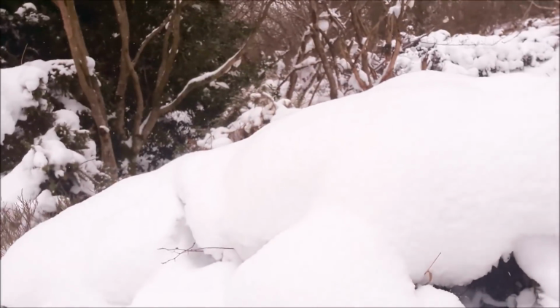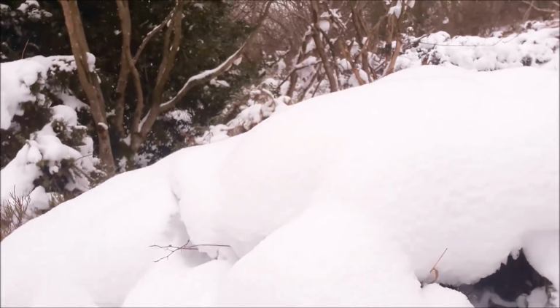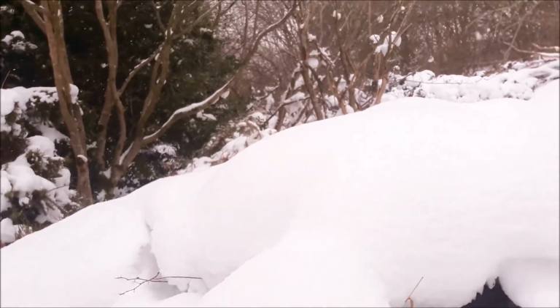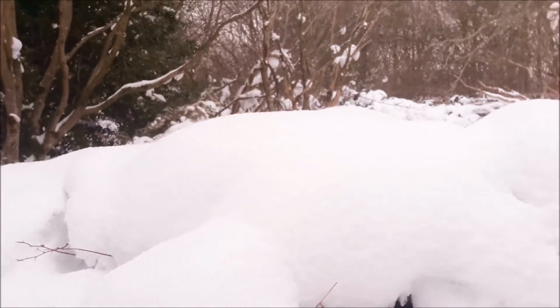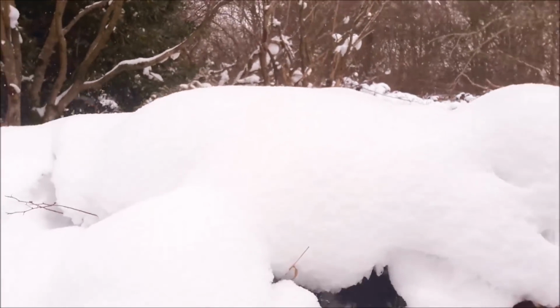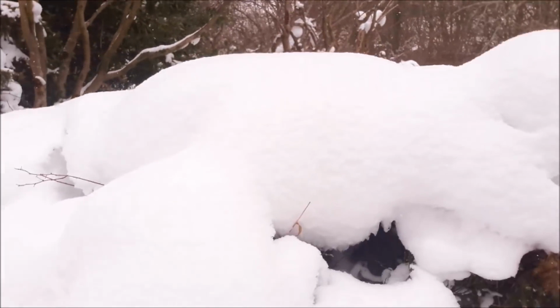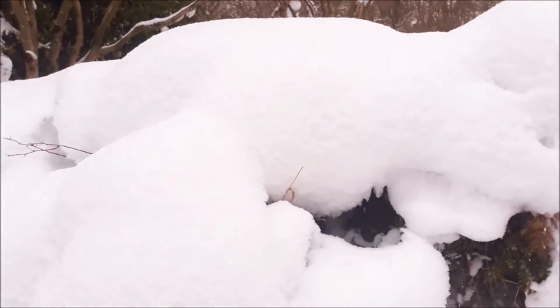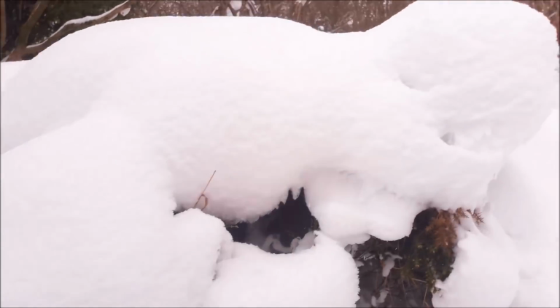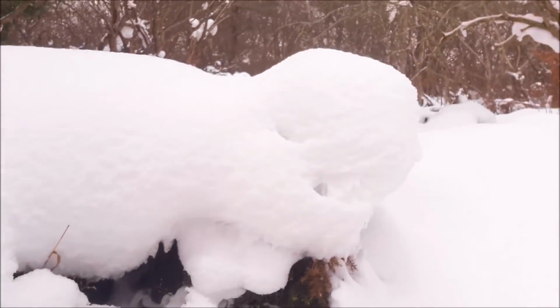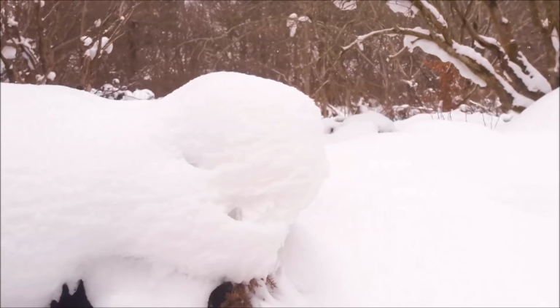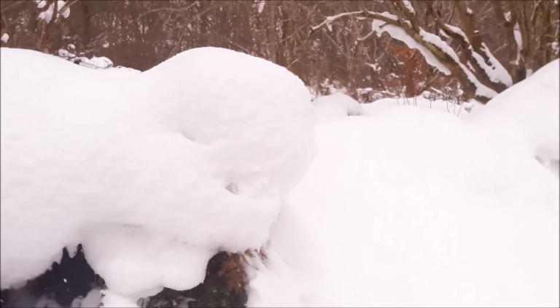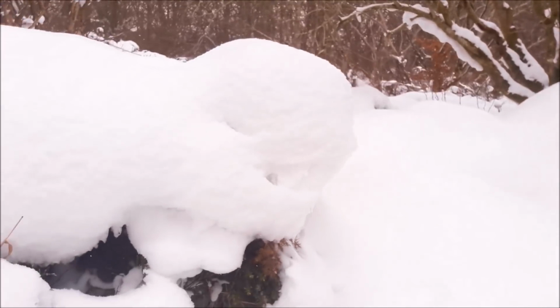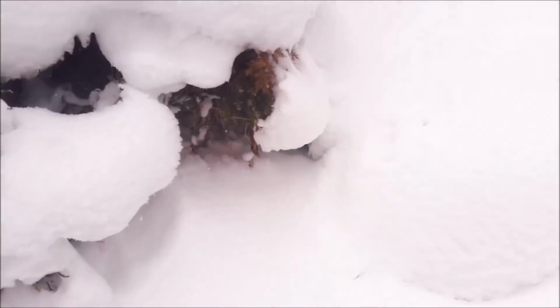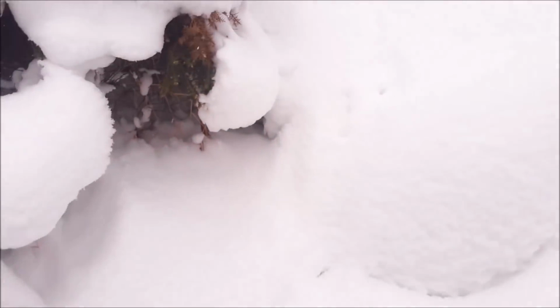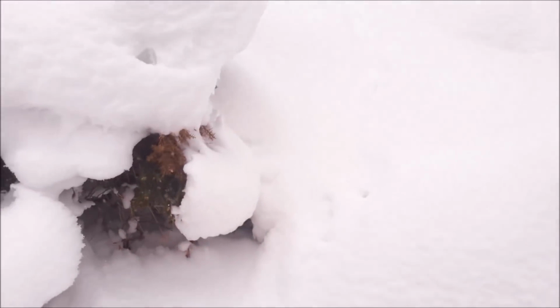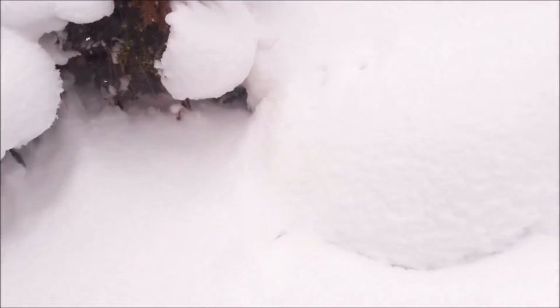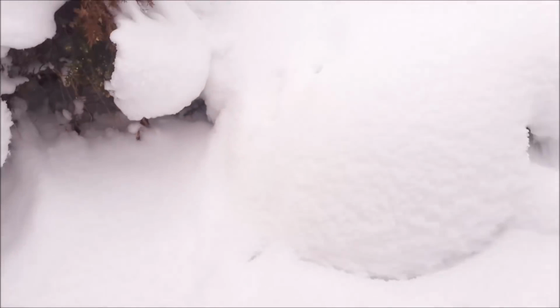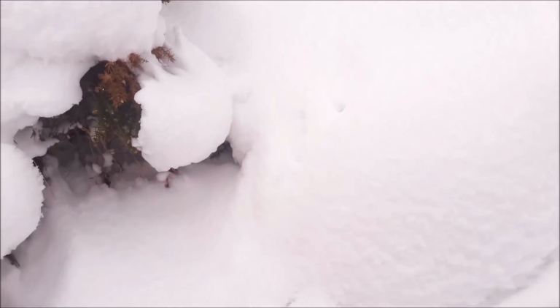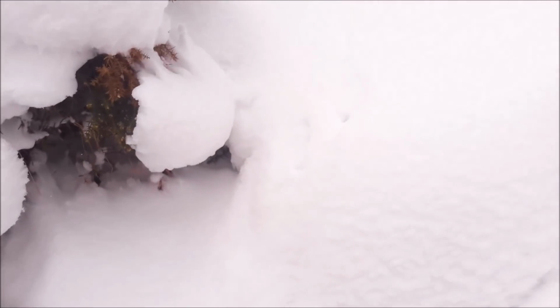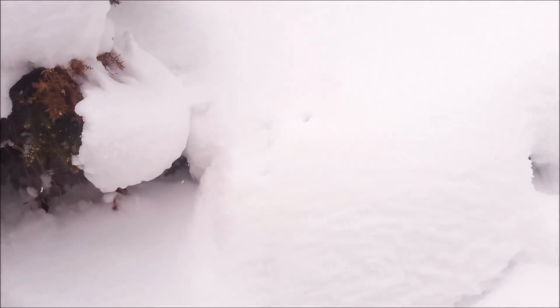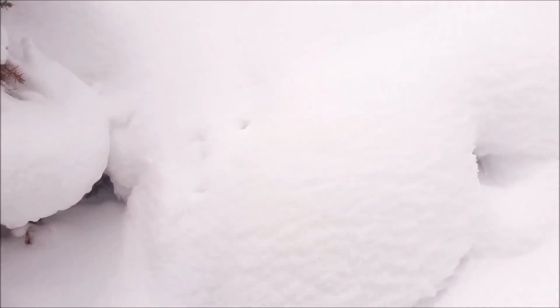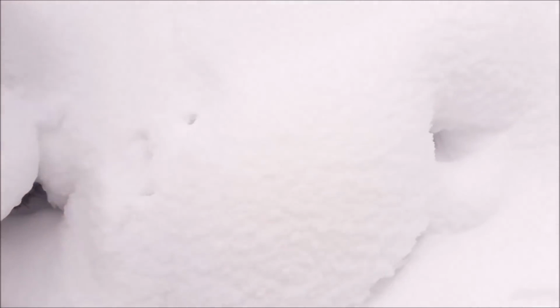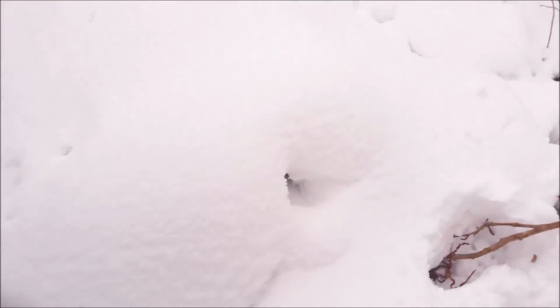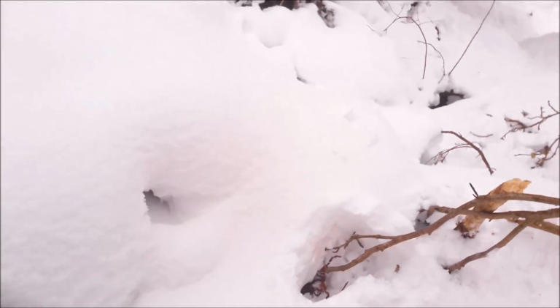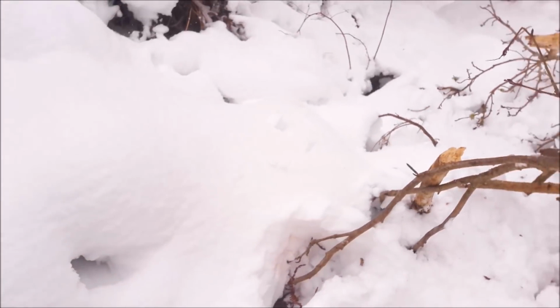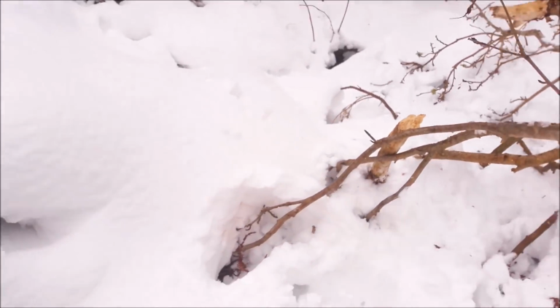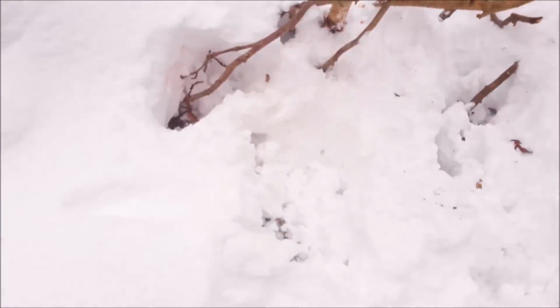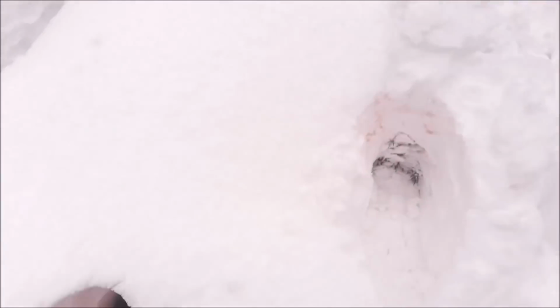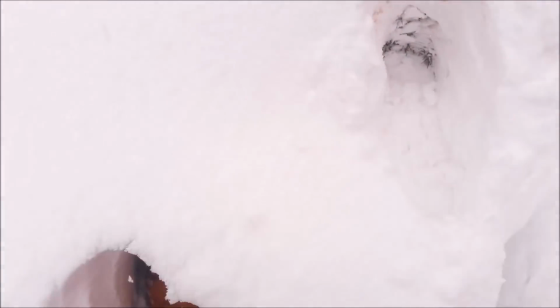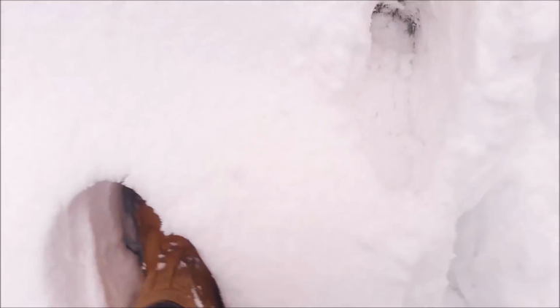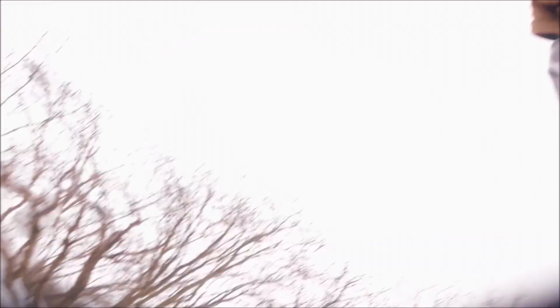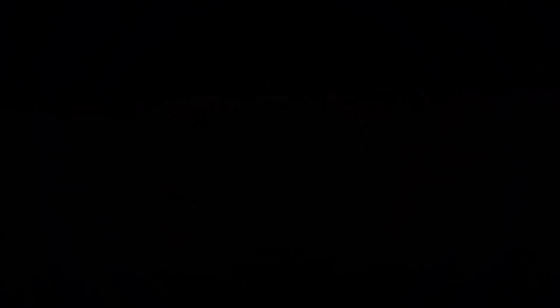By the way, here's a tip for you. If the snow's dead deep, don't wear these.